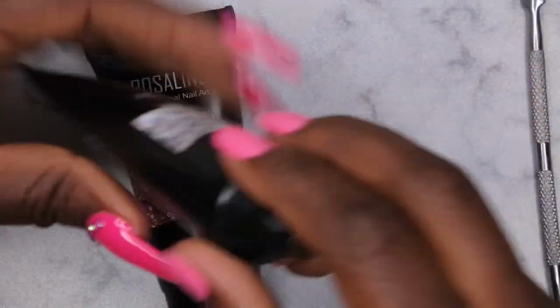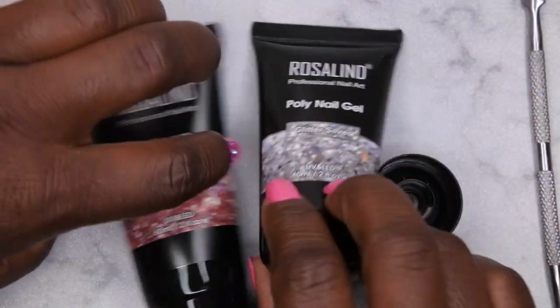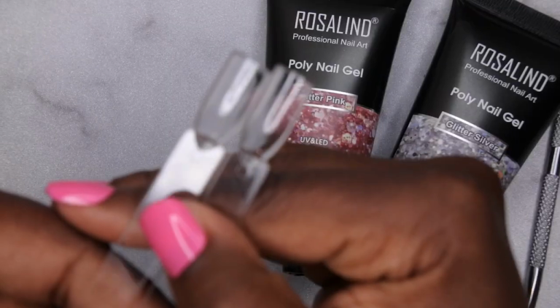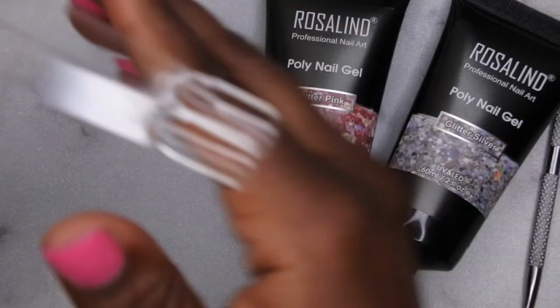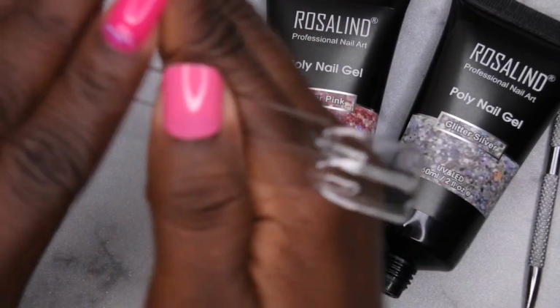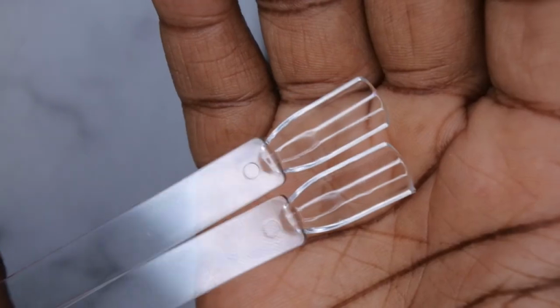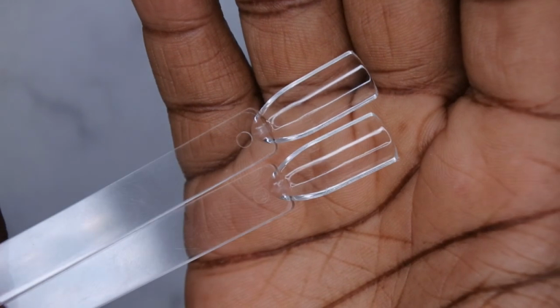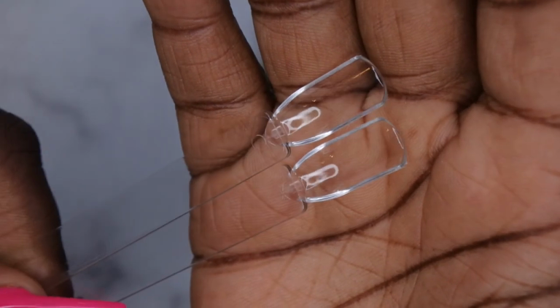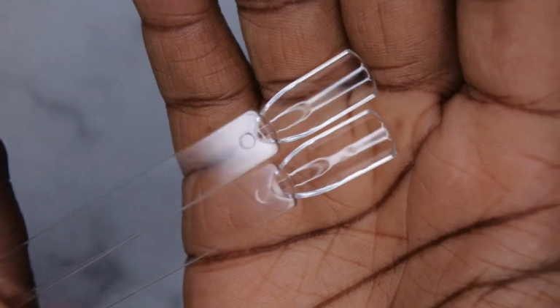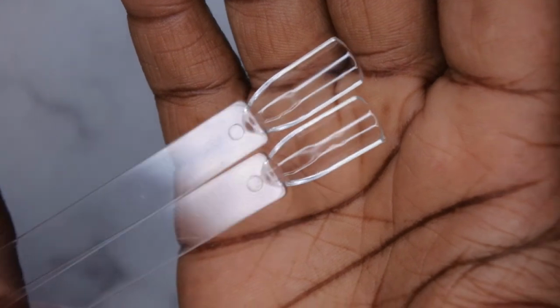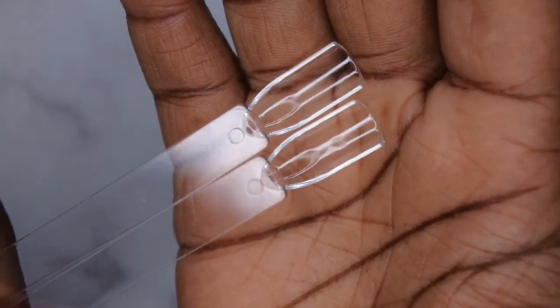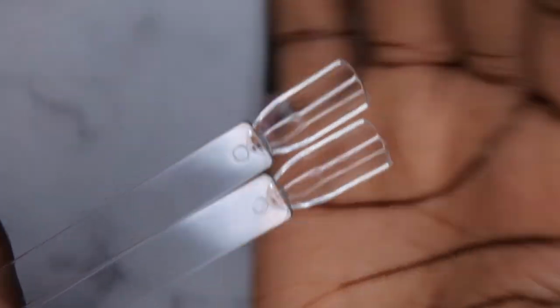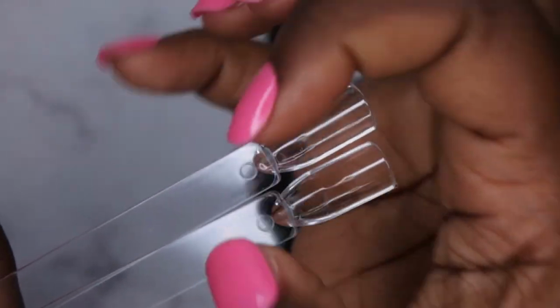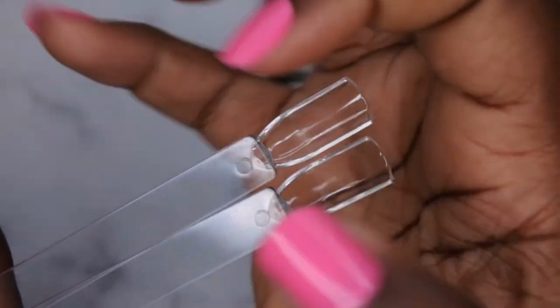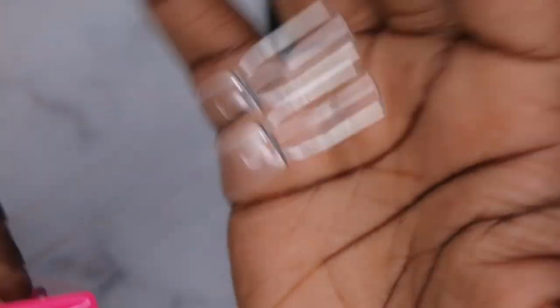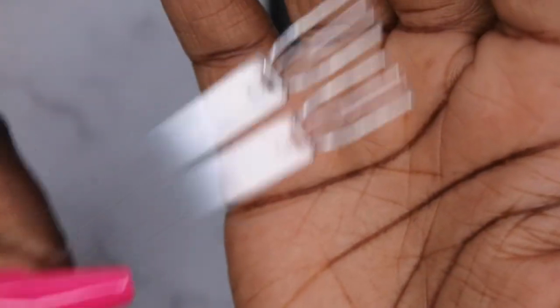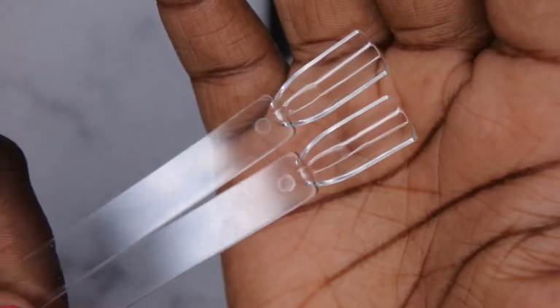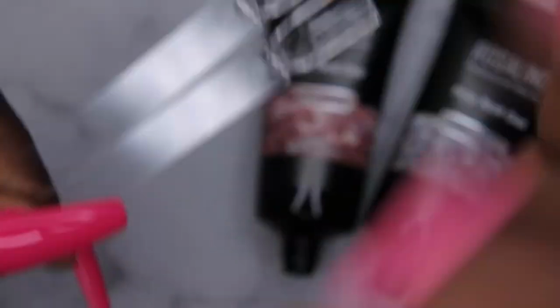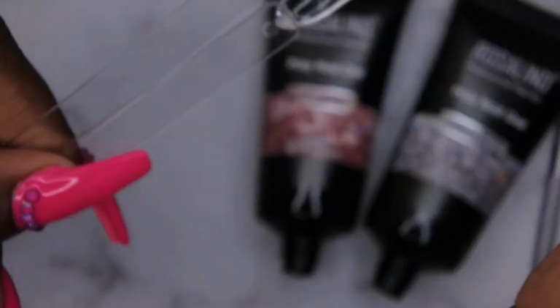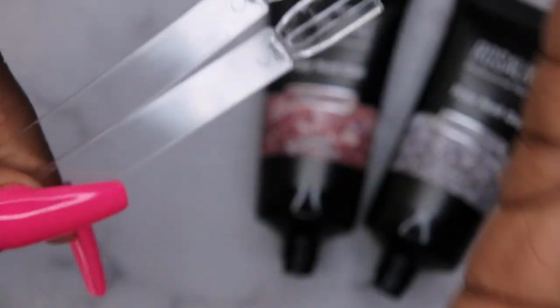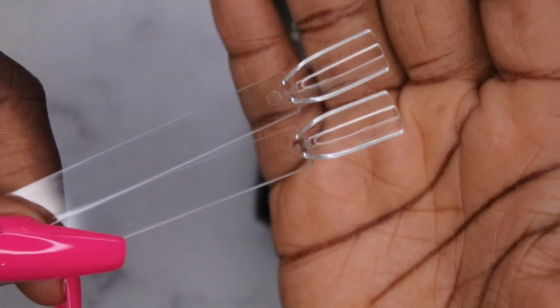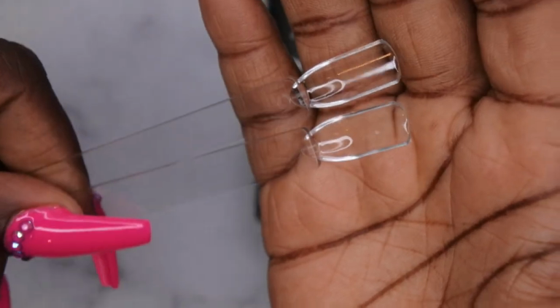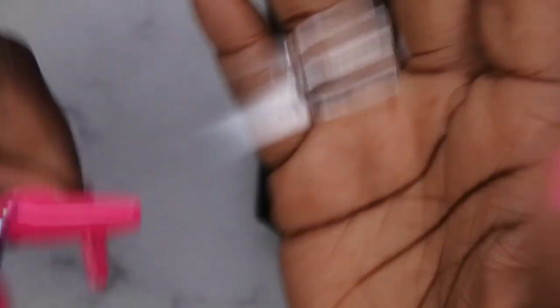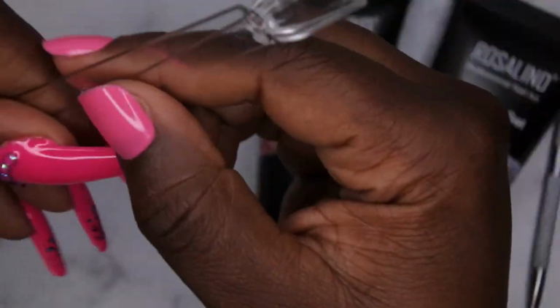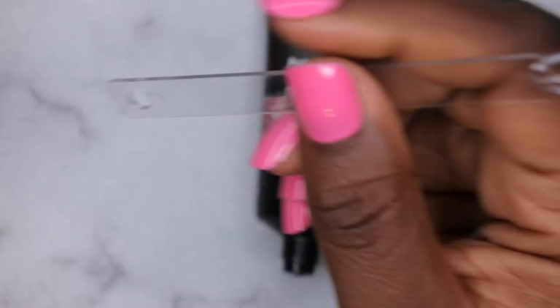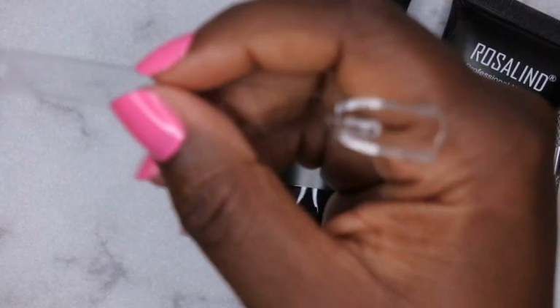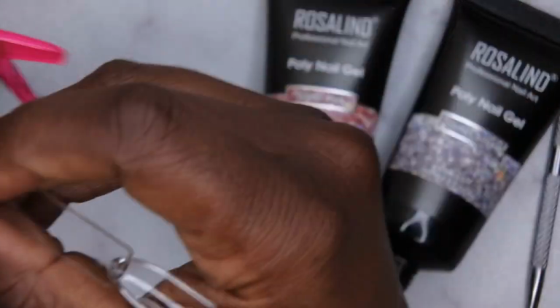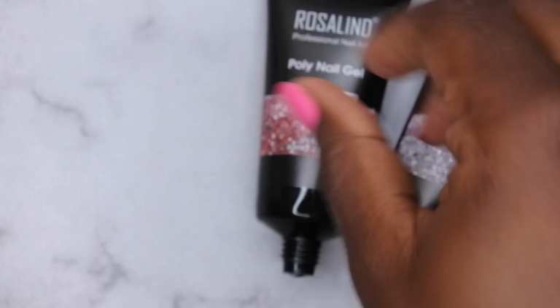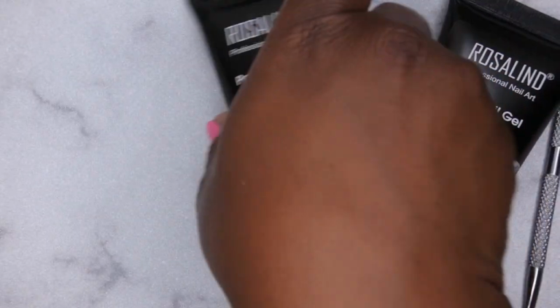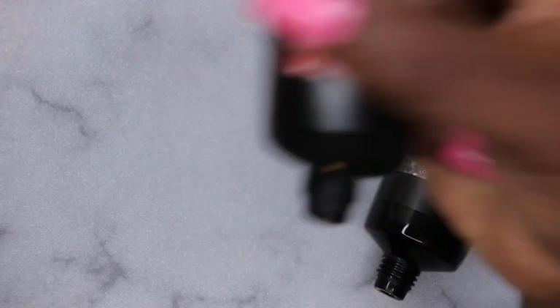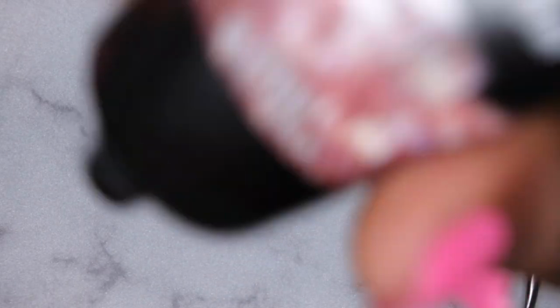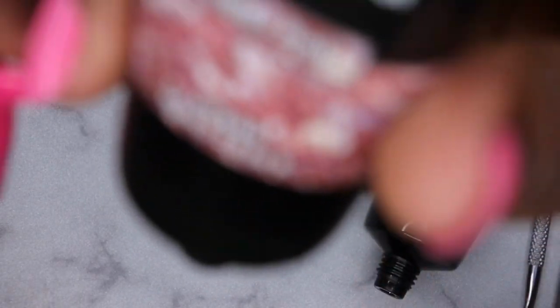I have my swatch sticks here and I'm going to start prepping them with base coat so that the poly gel adheres better. I've had a few swatch sticks where the poly gel popped out, so I put base coat on them first. Let's see what these colors look like.